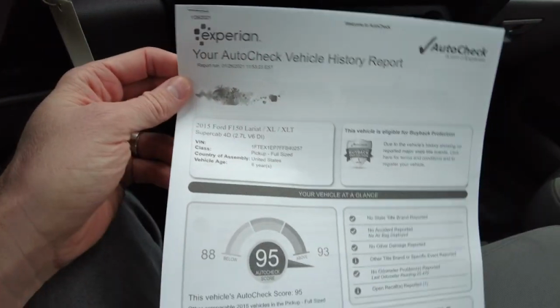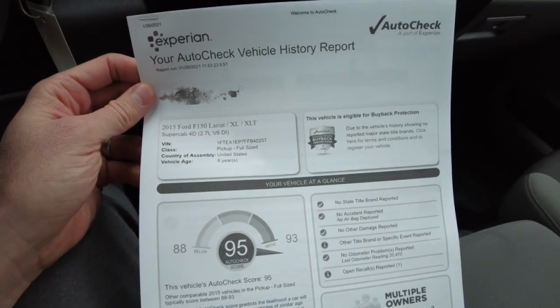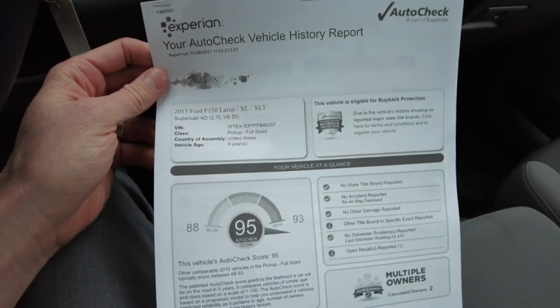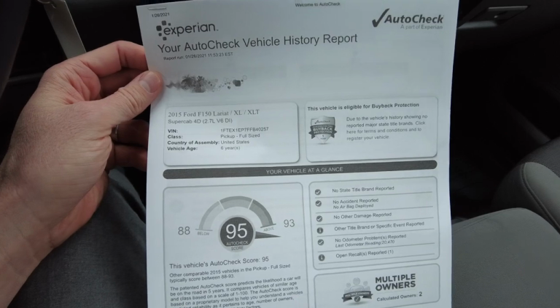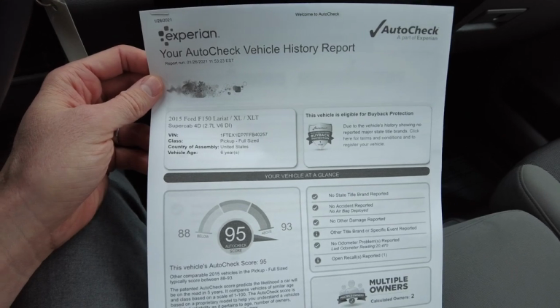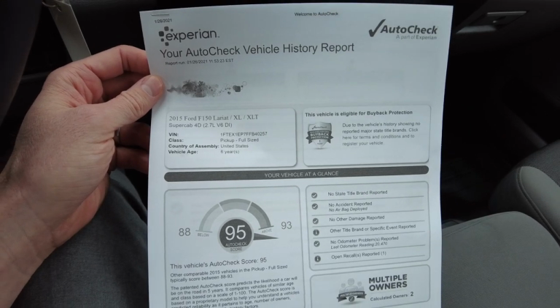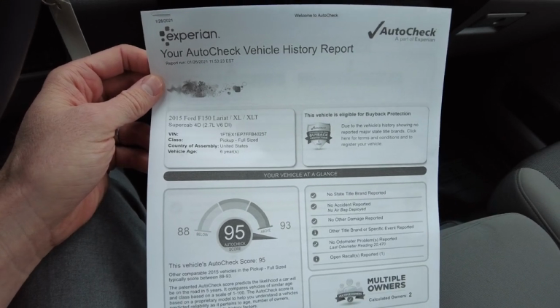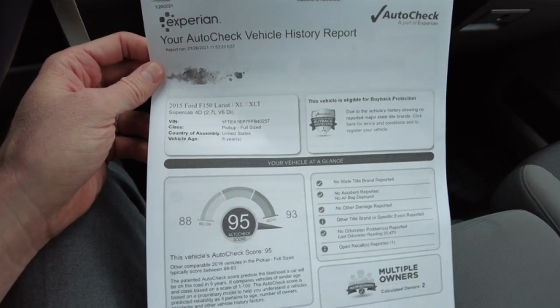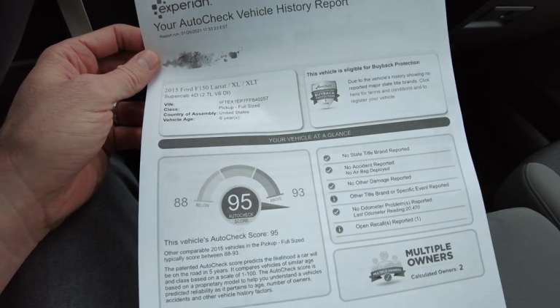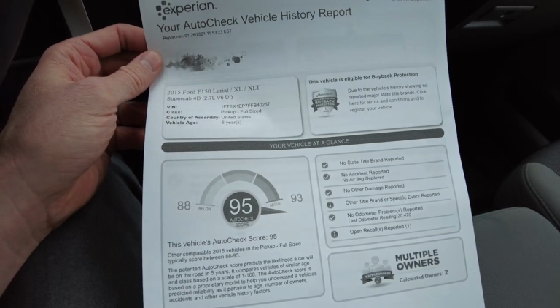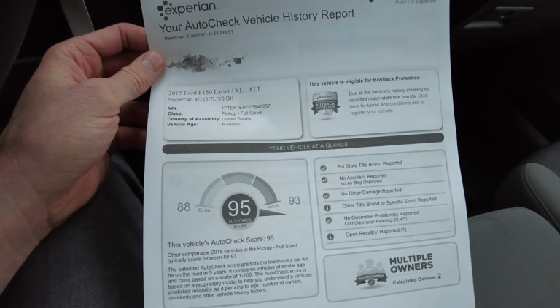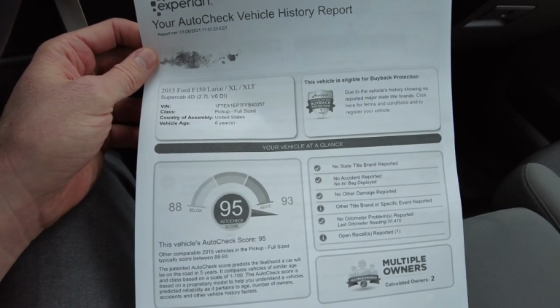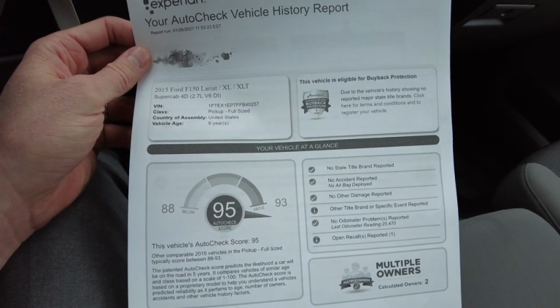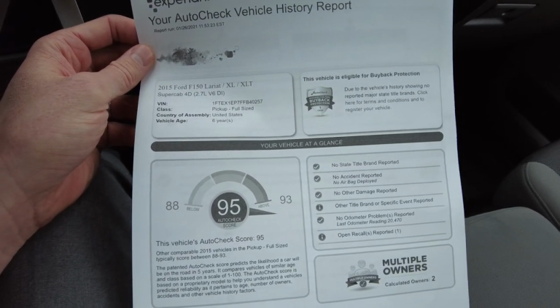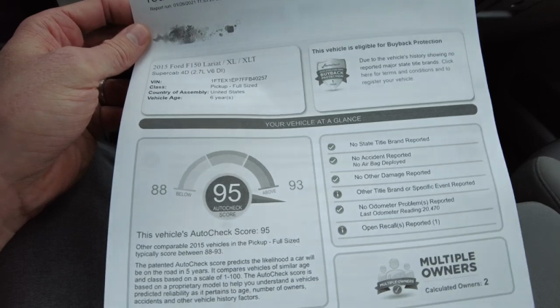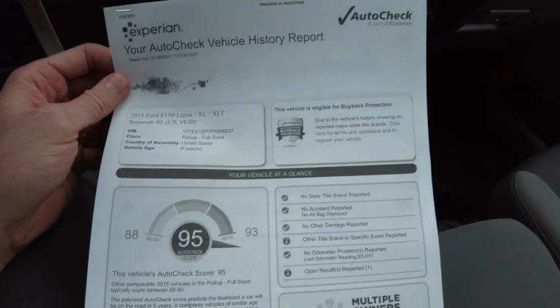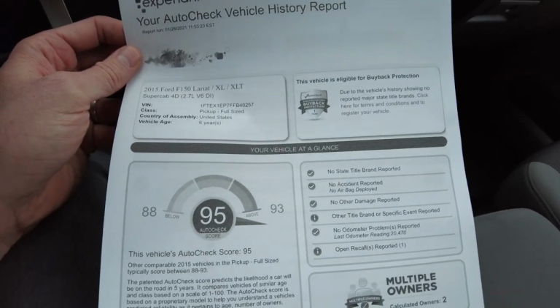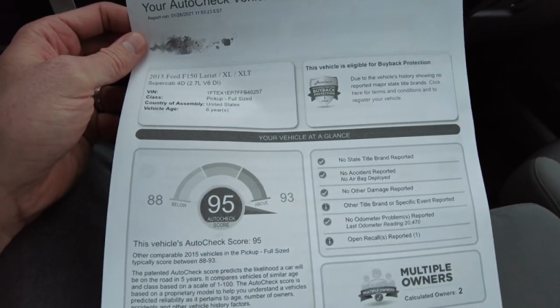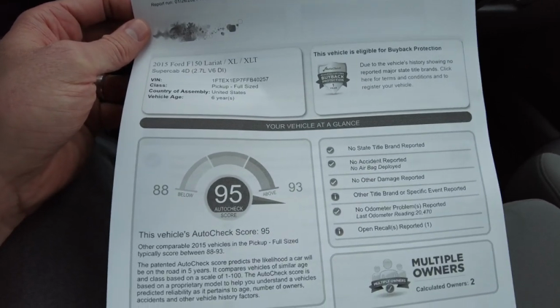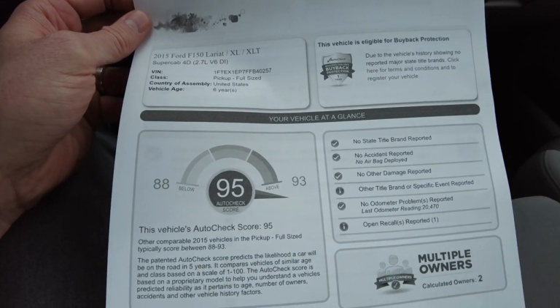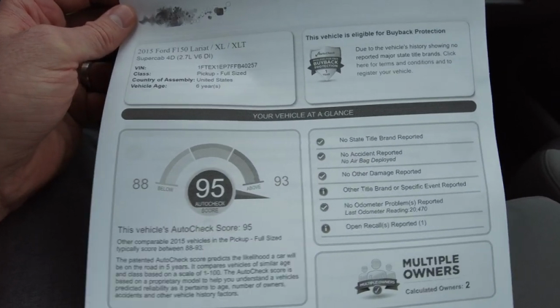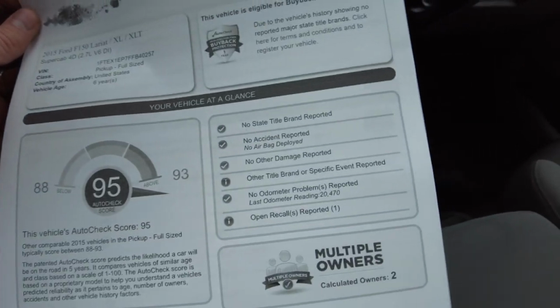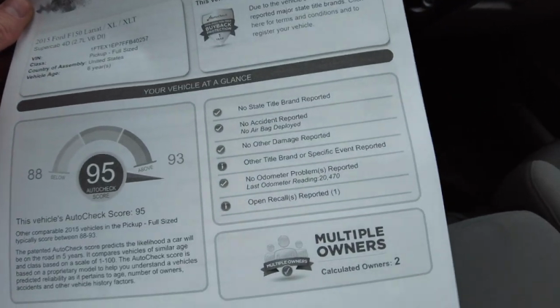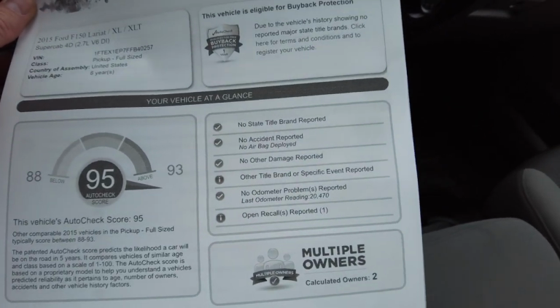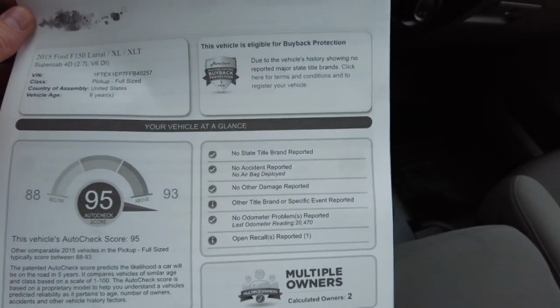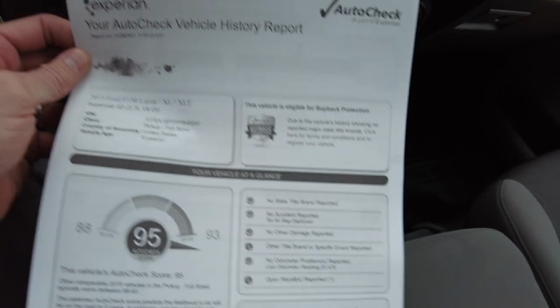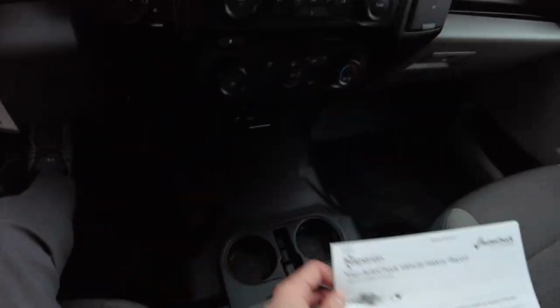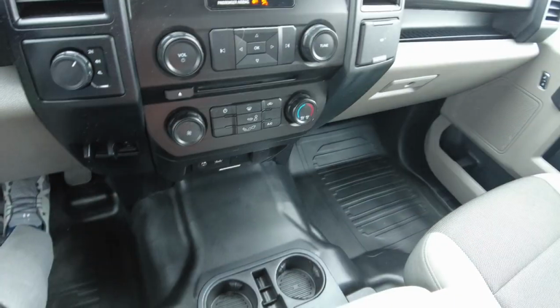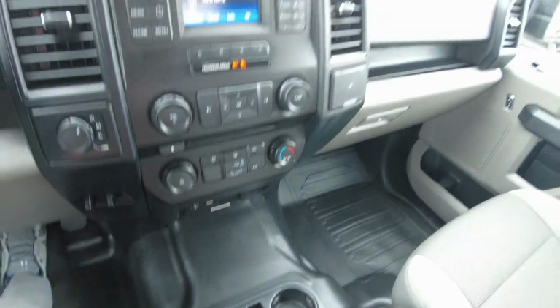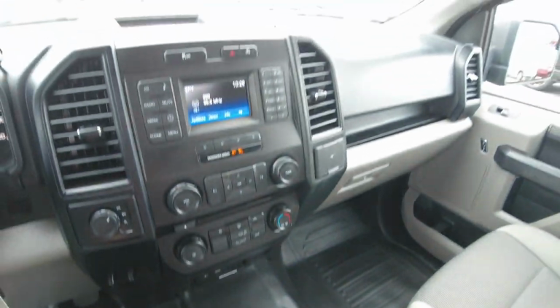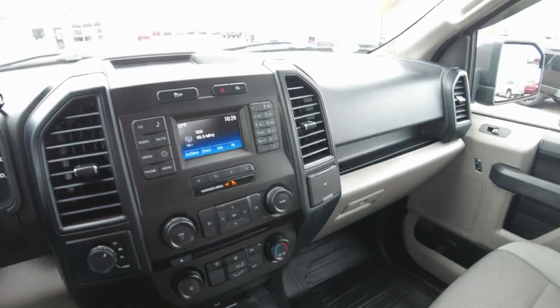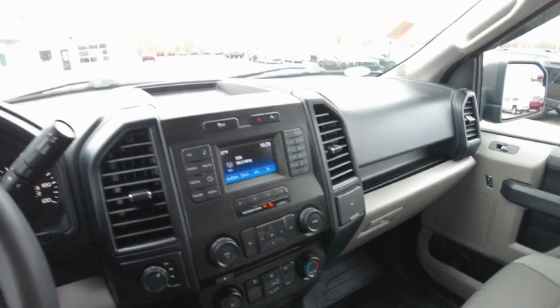This is powered by the 2.7-liter twin-turbo V6 engine. Here is the history report — it scores a 95, literally off the chart. Two previous owners, never been in an accident. Really clean there as well.